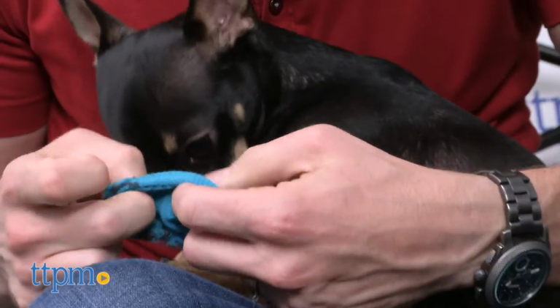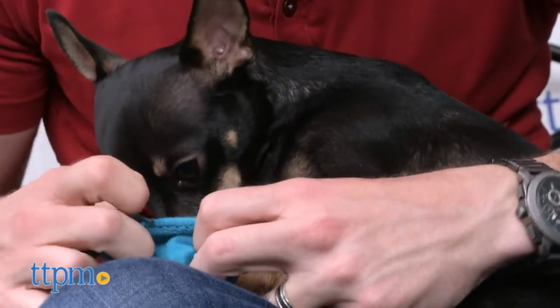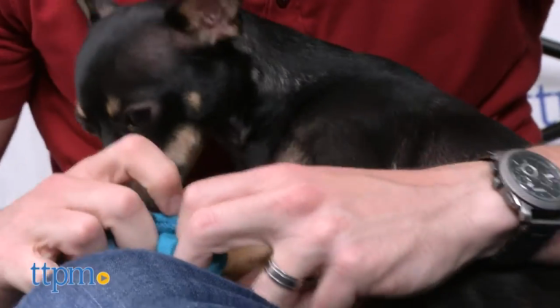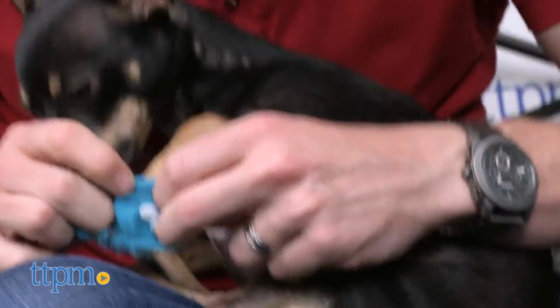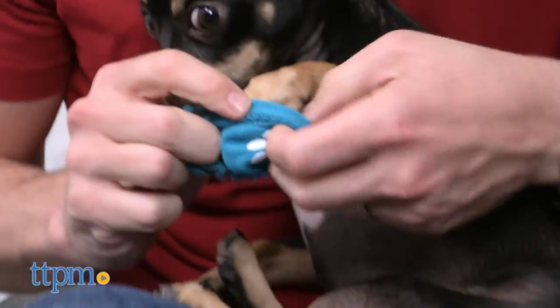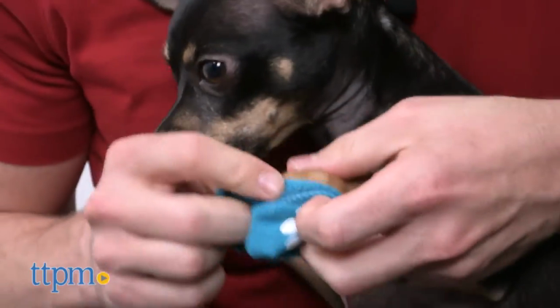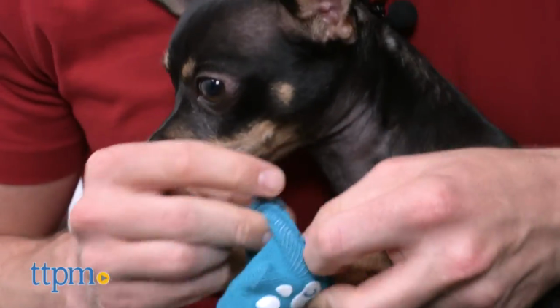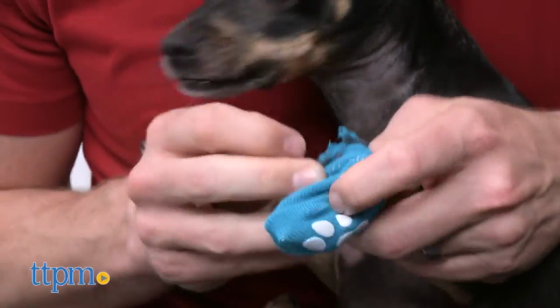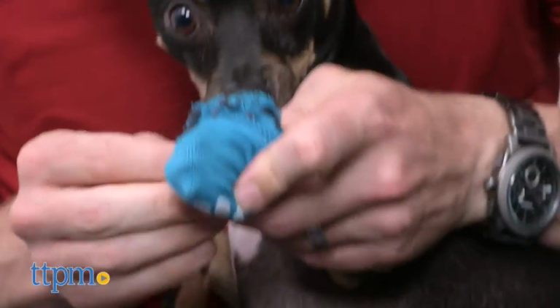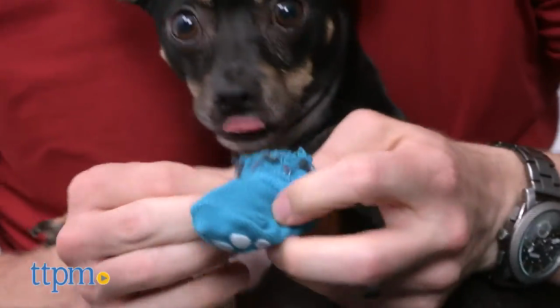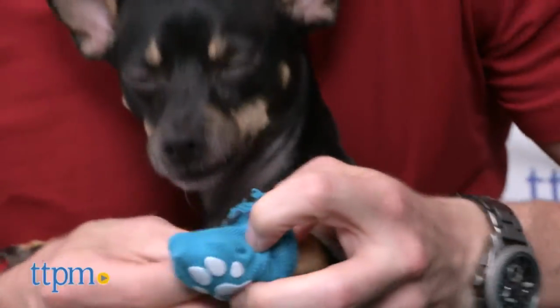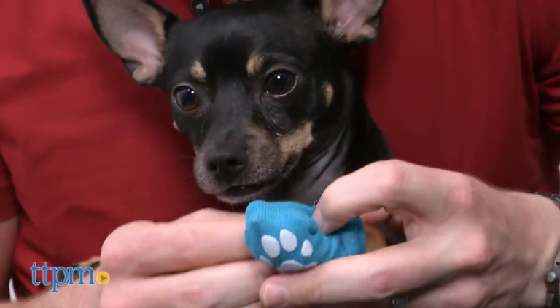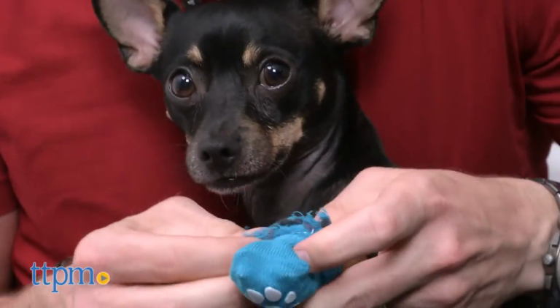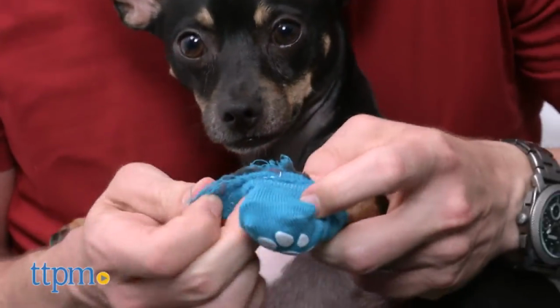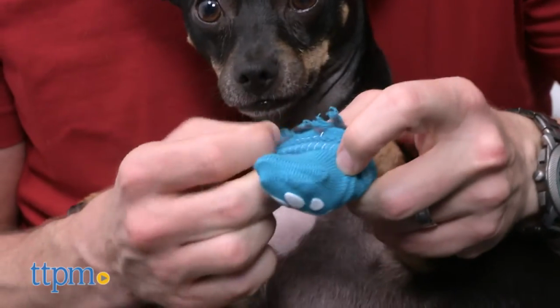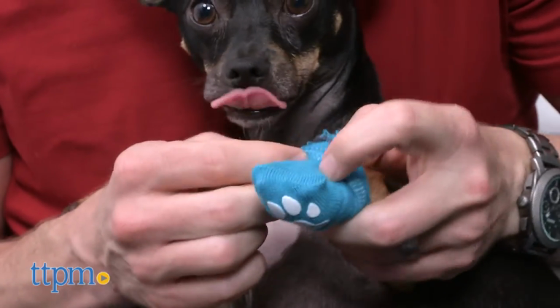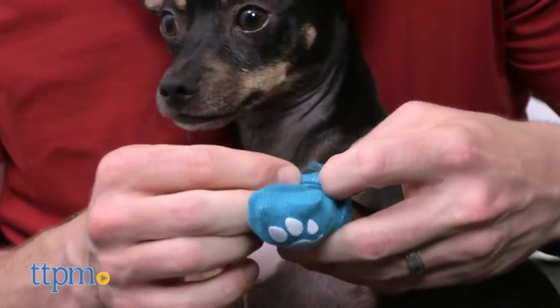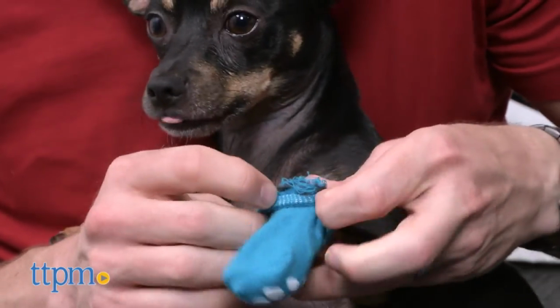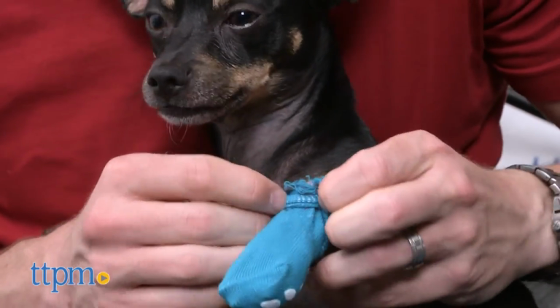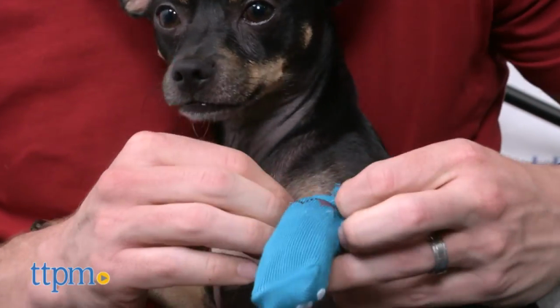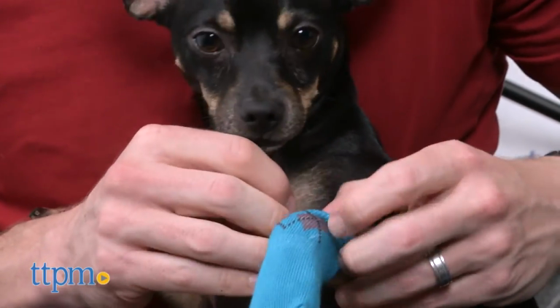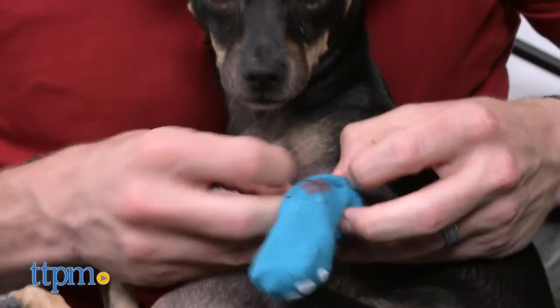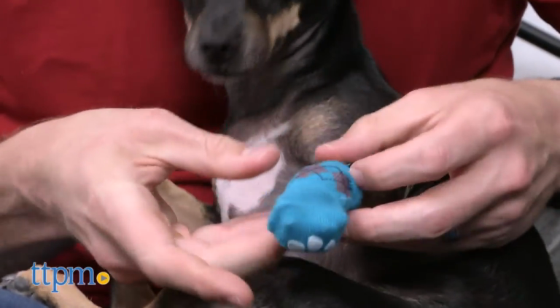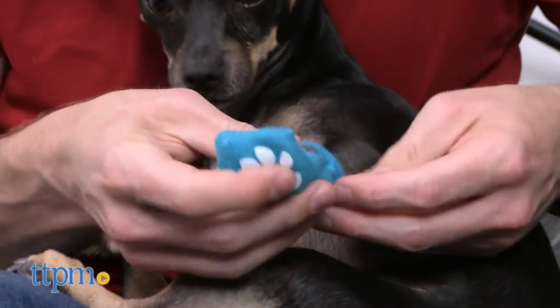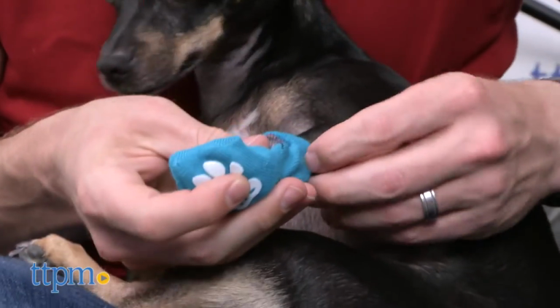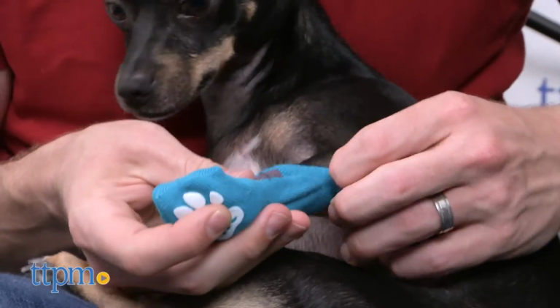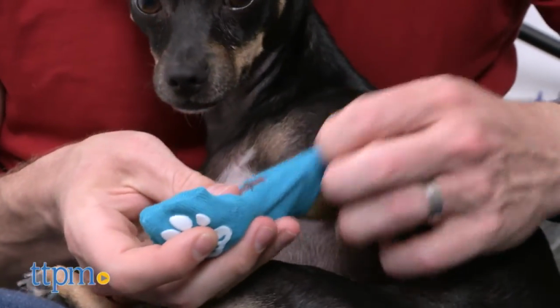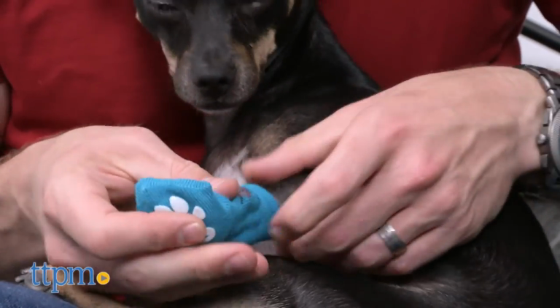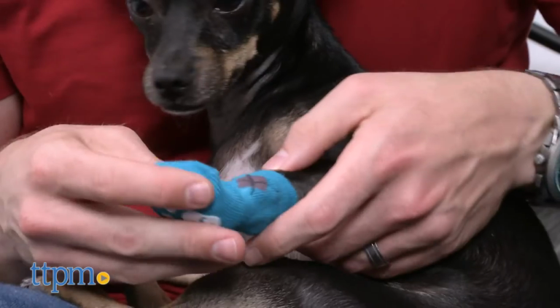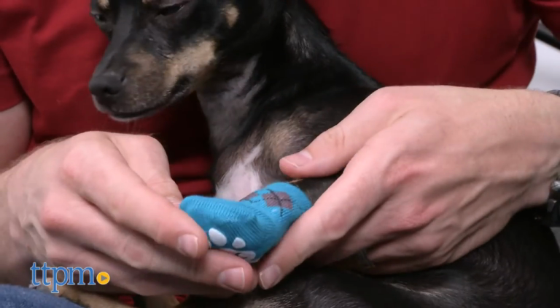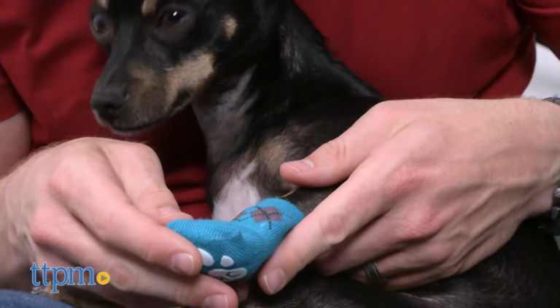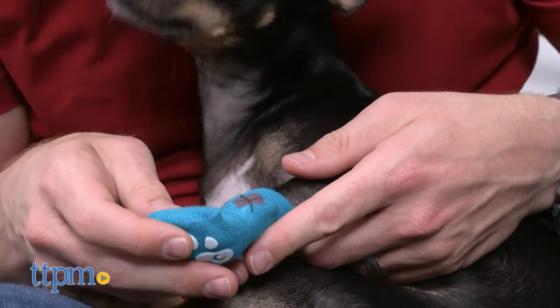Or if your dog runs around the house as much as my boy Max here, their claws can scratch up your floors. So if your dog needs foot protection — and they might — shouldn't it be as cute as possible? Pox delivers.